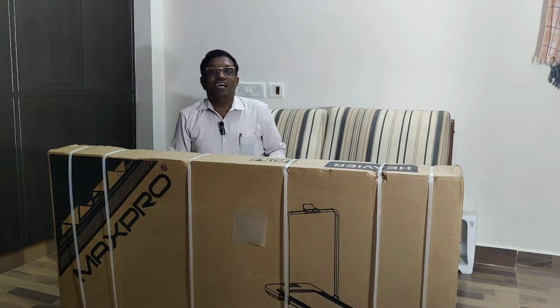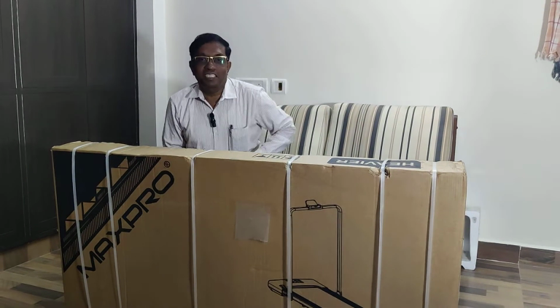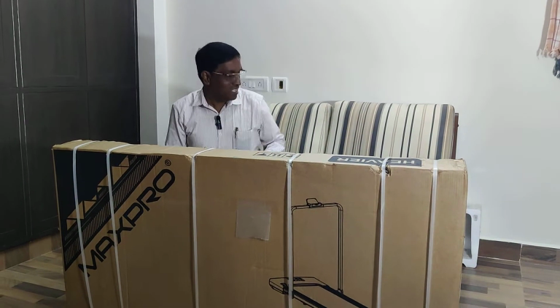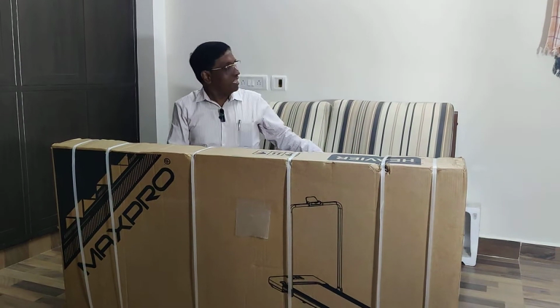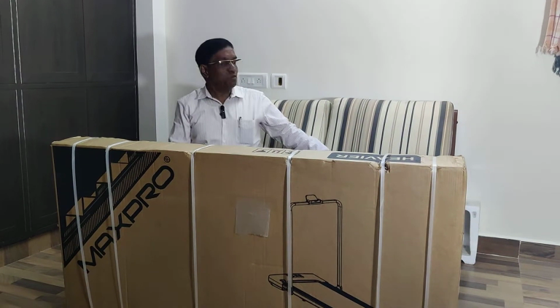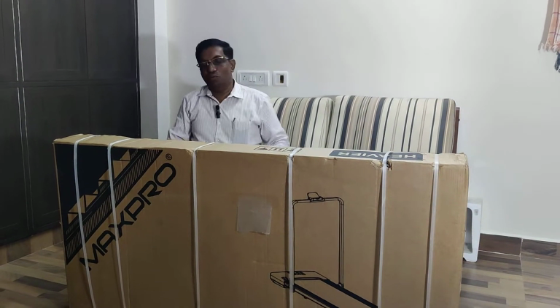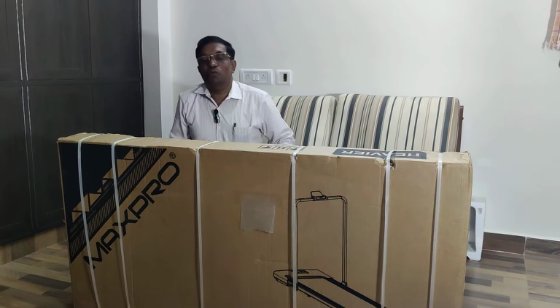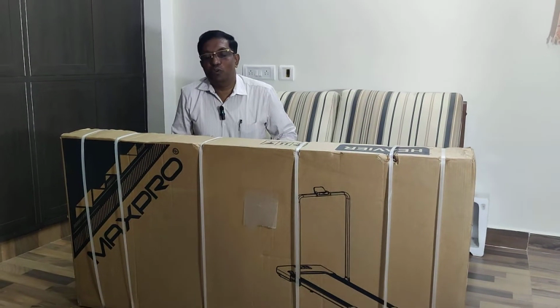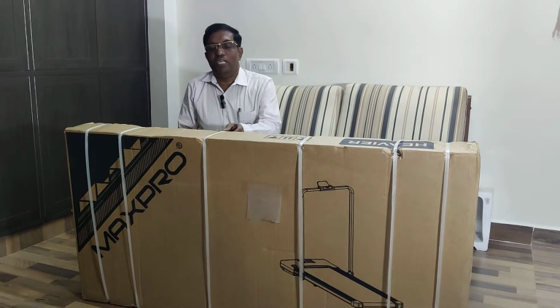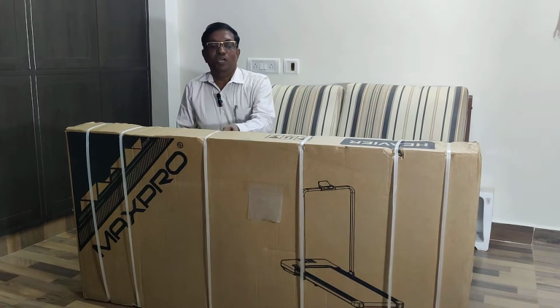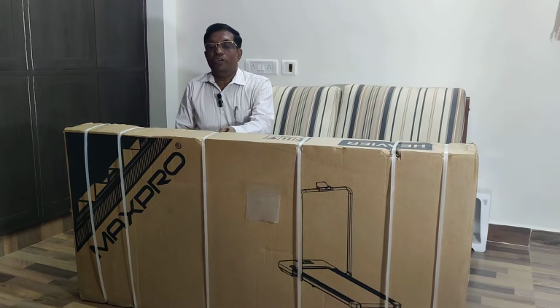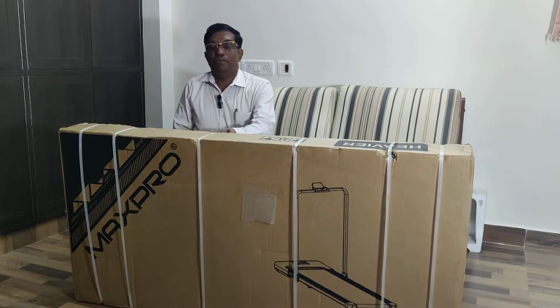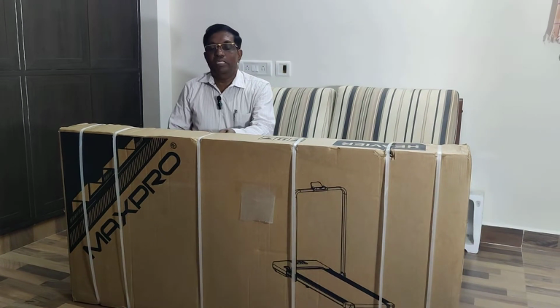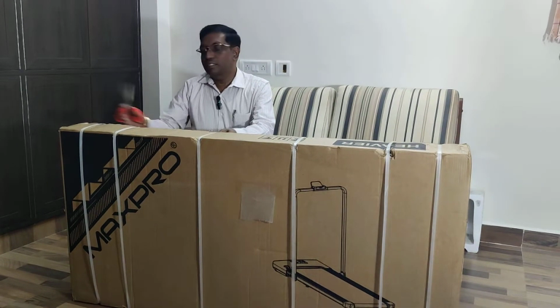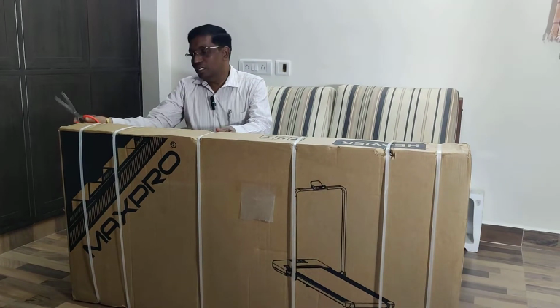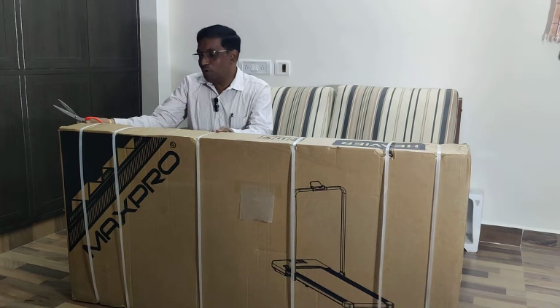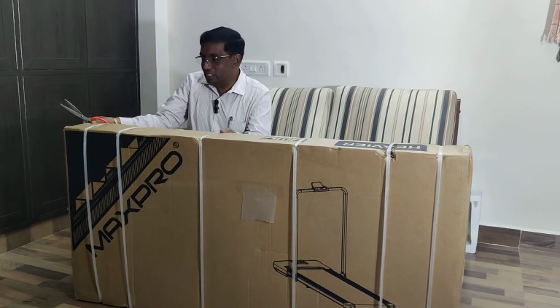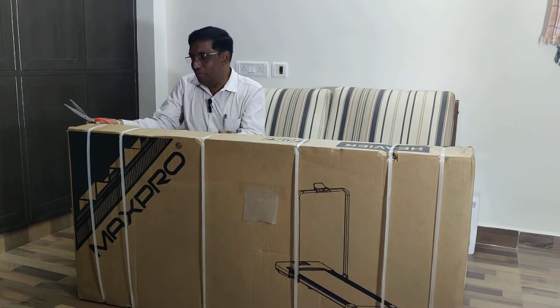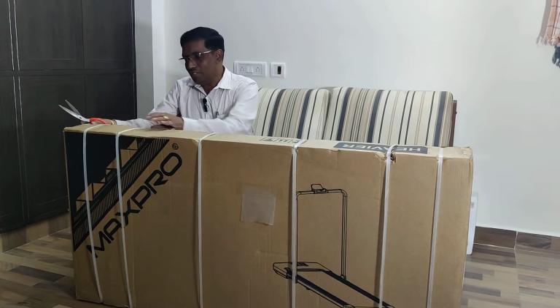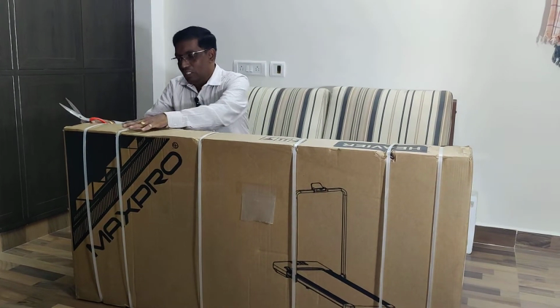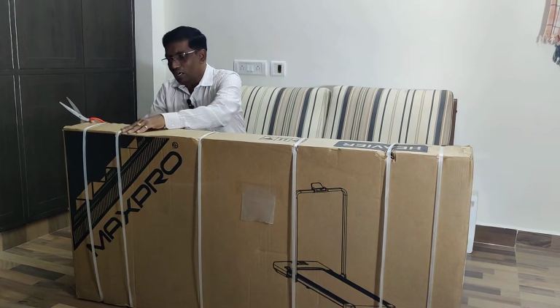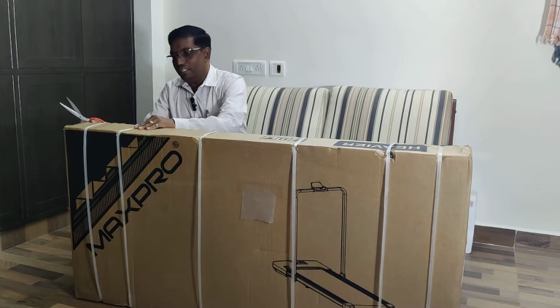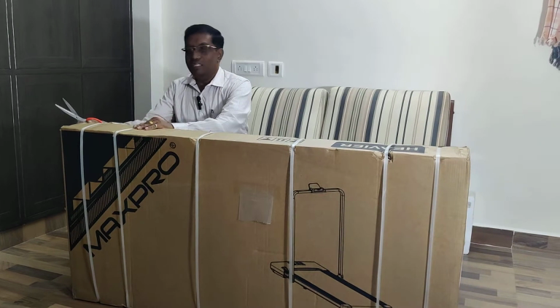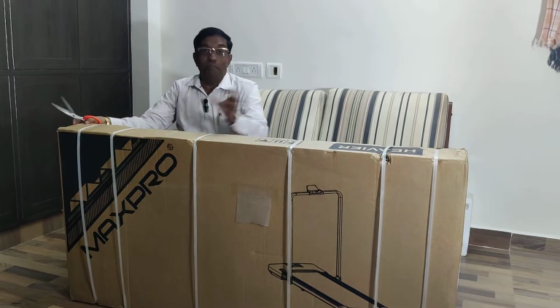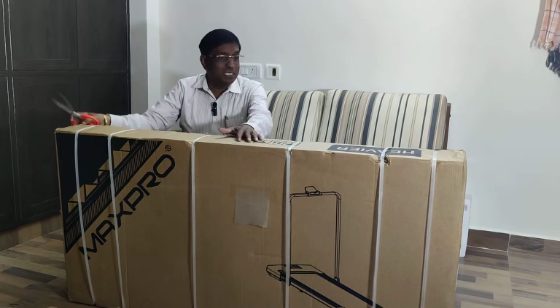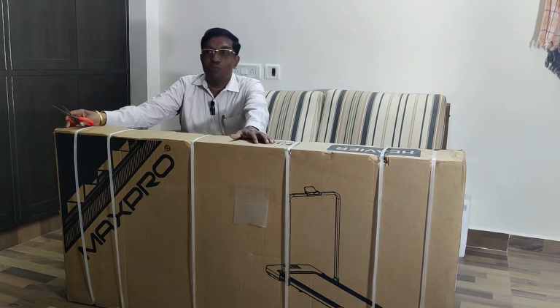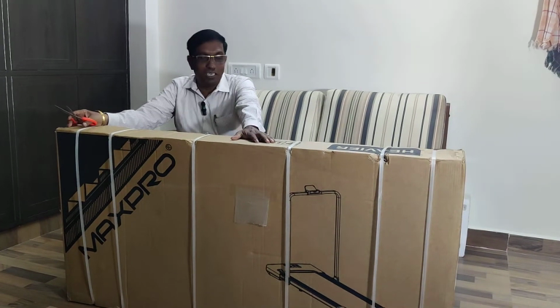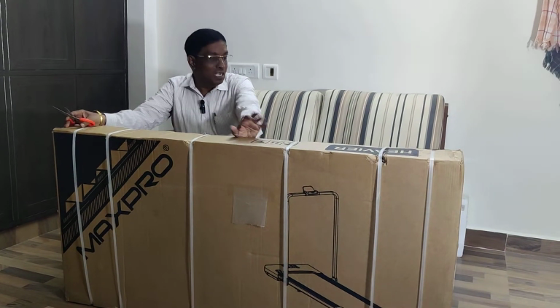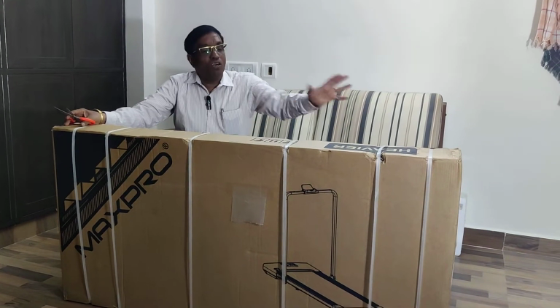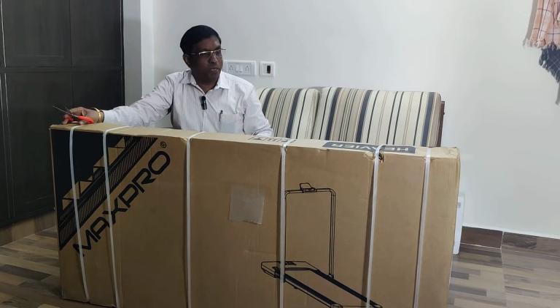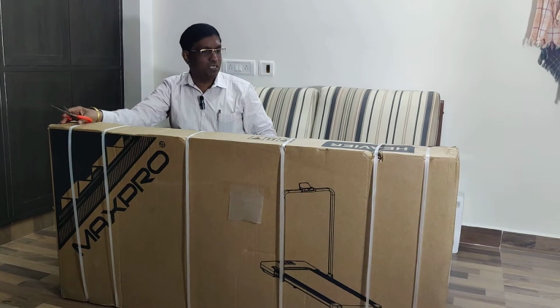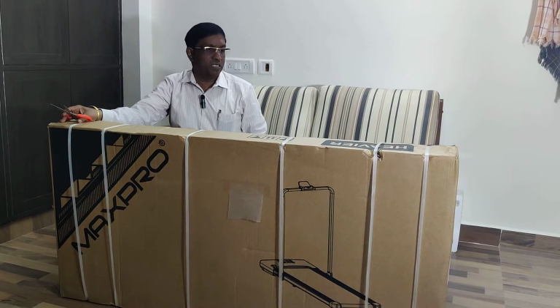Hi, this is Venkhet again. We are going to explore a new product today. I got it from Amazon. The product is a treadmill. This is not an ordinary treadmill — it is the slimmest and smallest treadmill. It does not occupy major space.